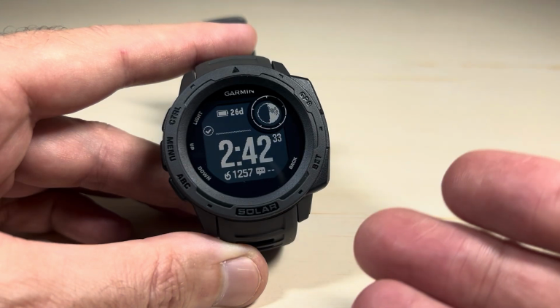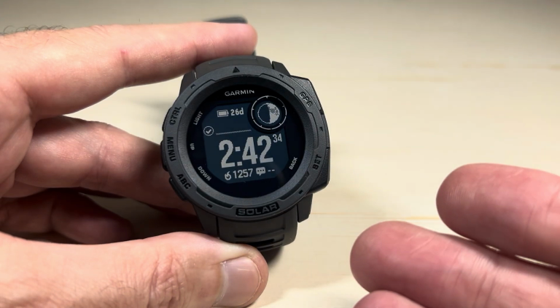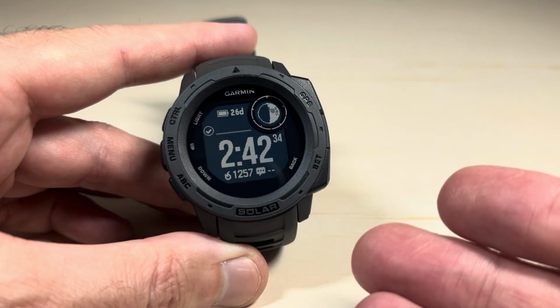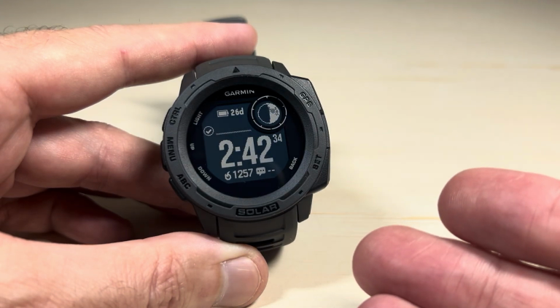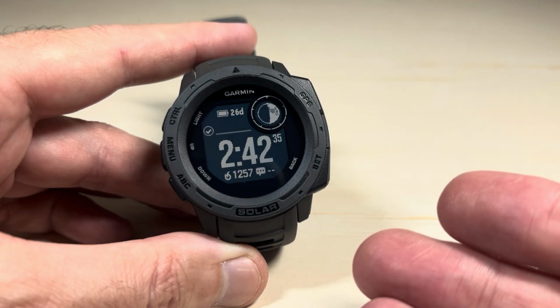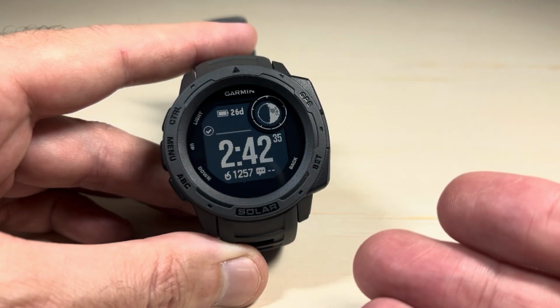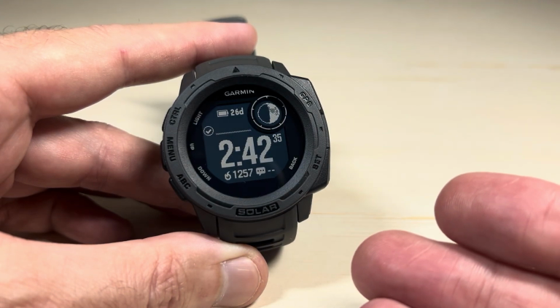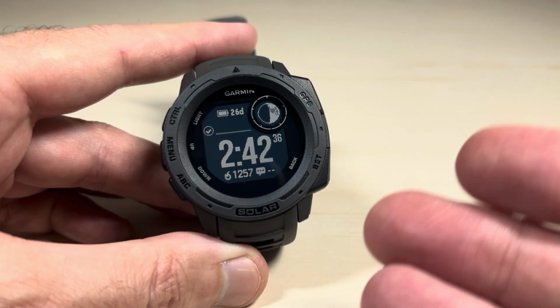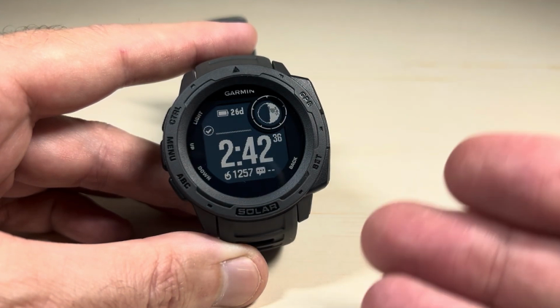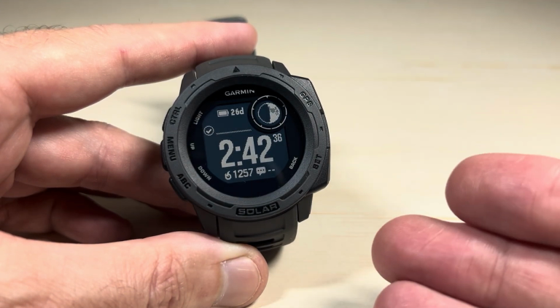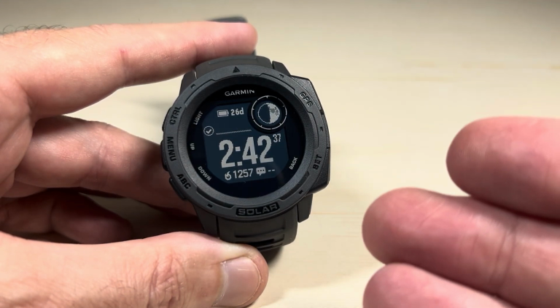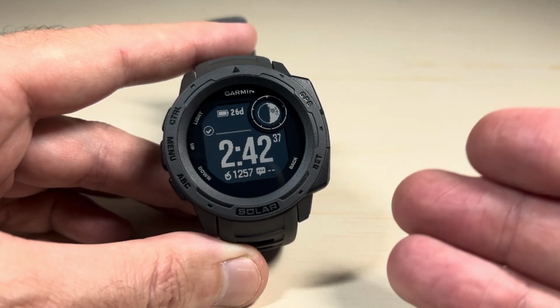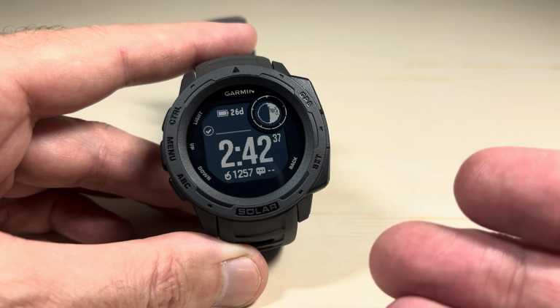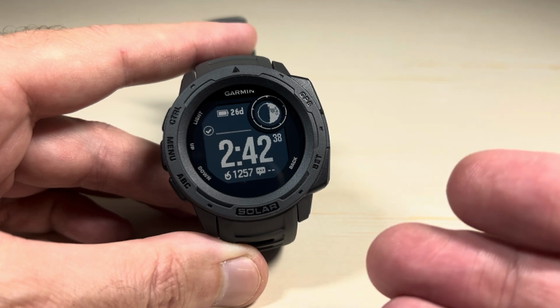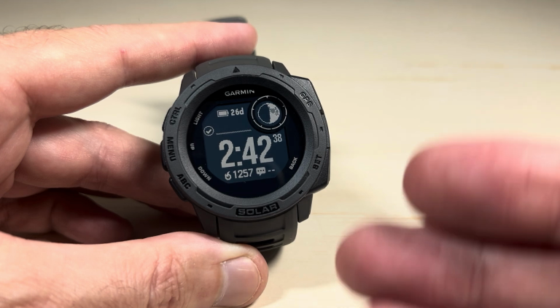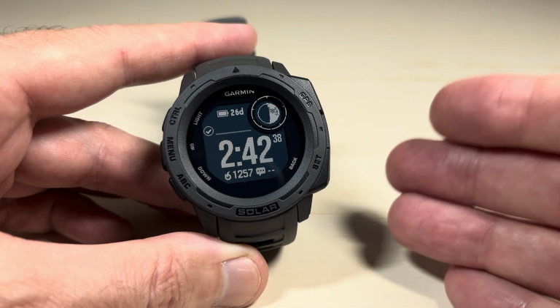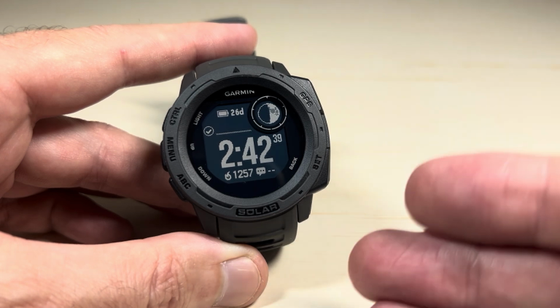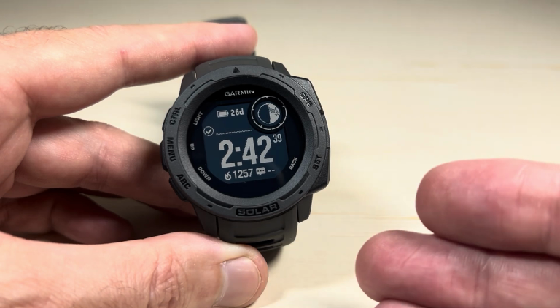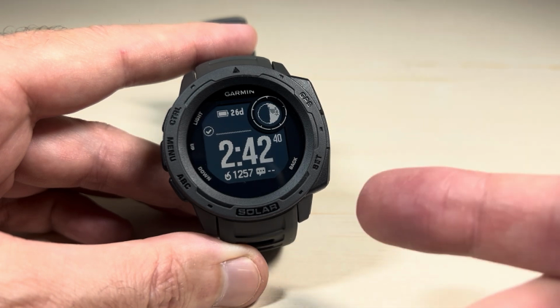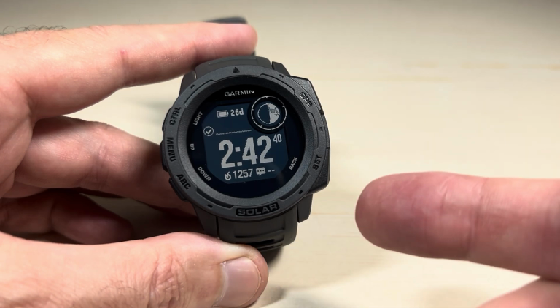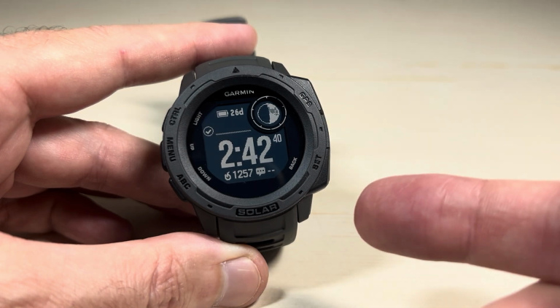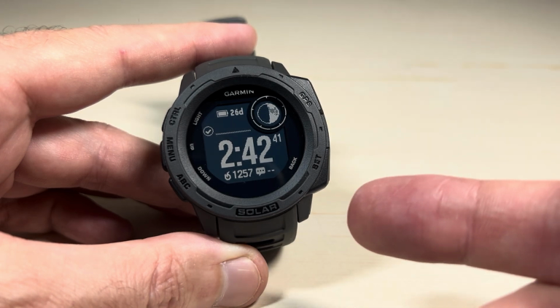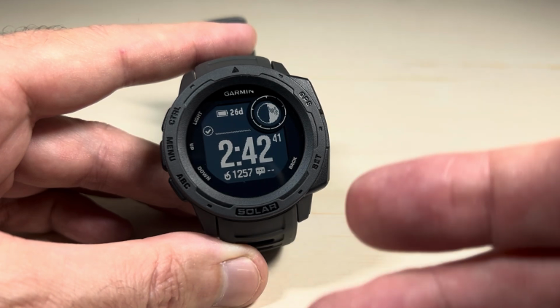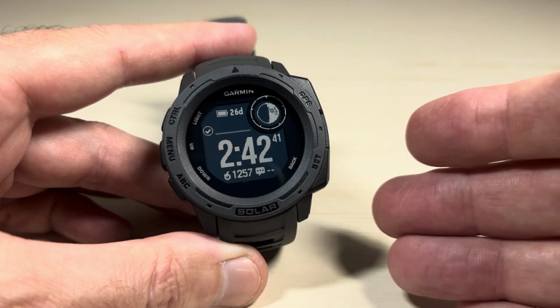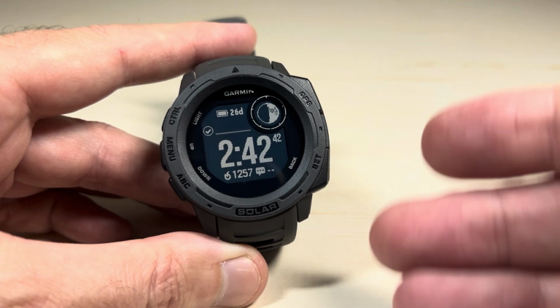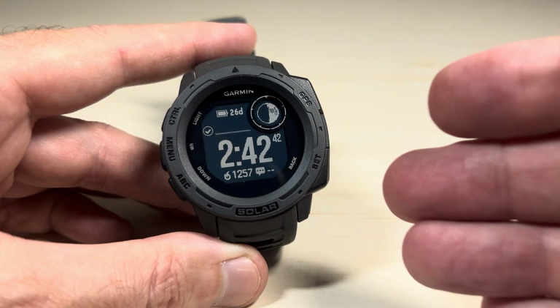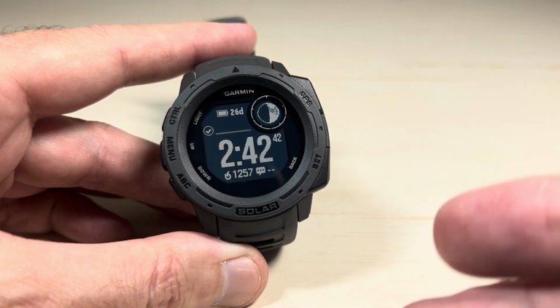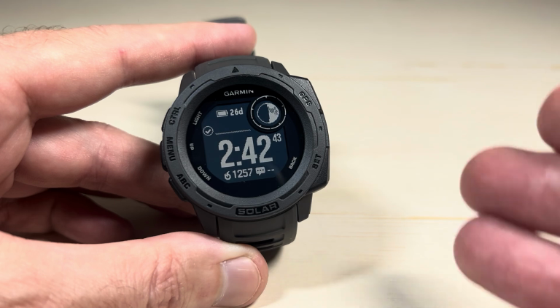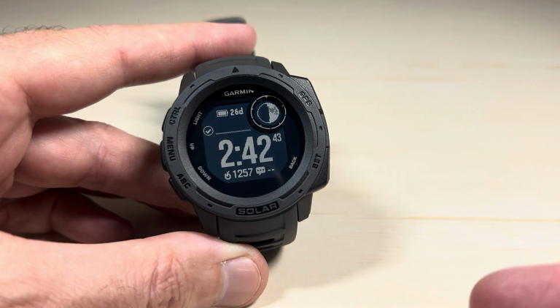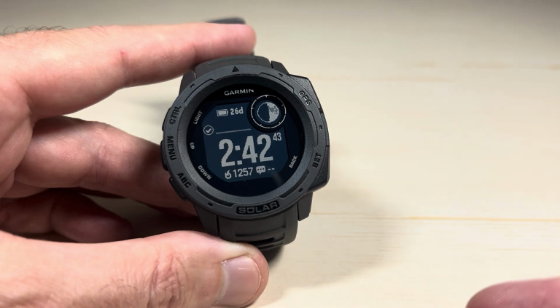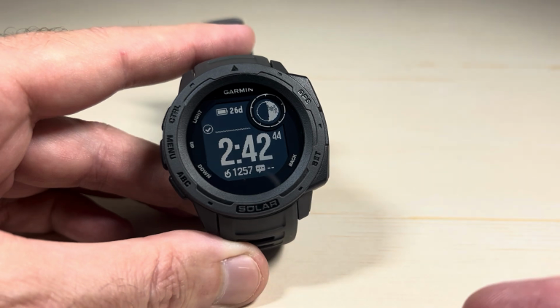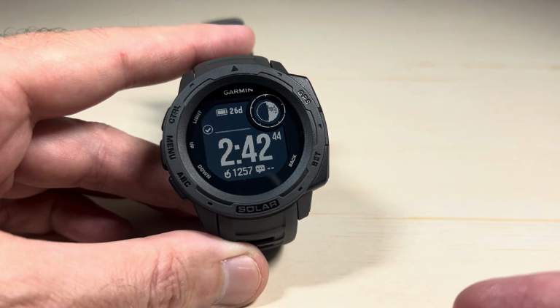Today's video I'm going to show you how to turn off activity tracking on the Garmin Instinct Solar Standard watch. This is actually something you can only do on the standard — you can't do it on the 2, the 2X crossover, and so on and so forth.